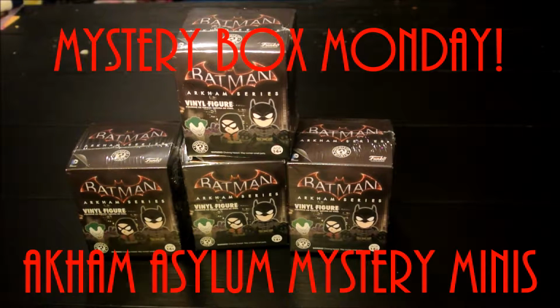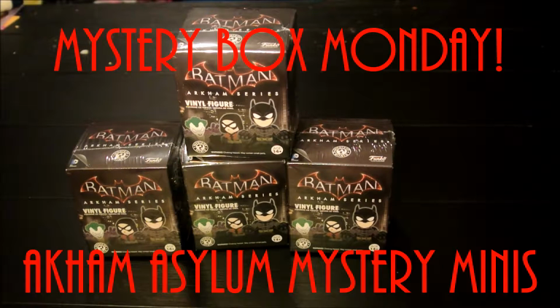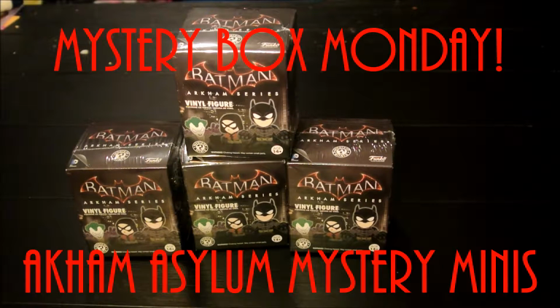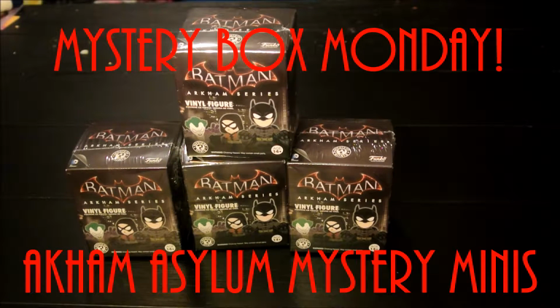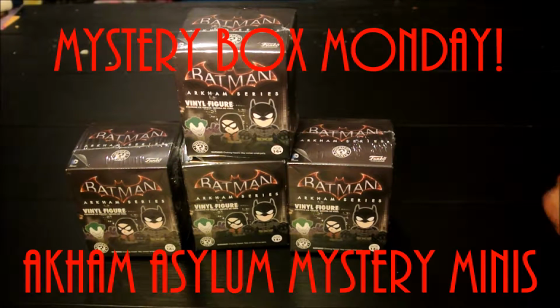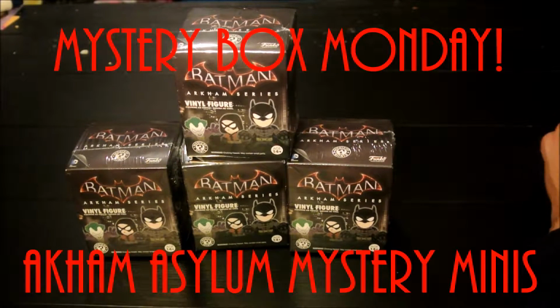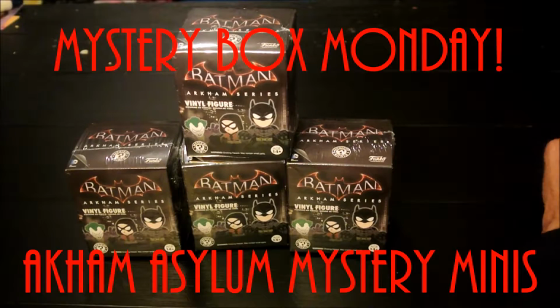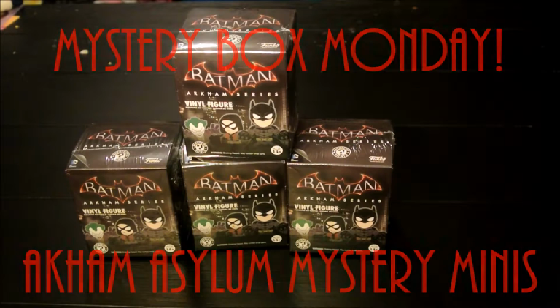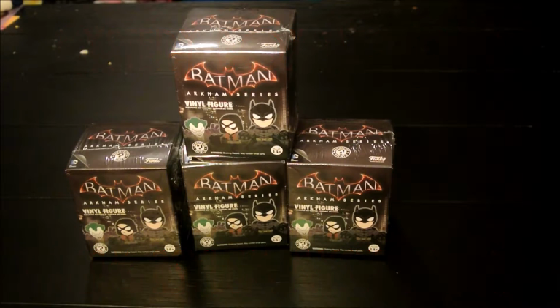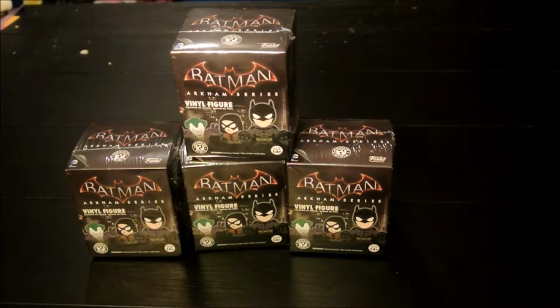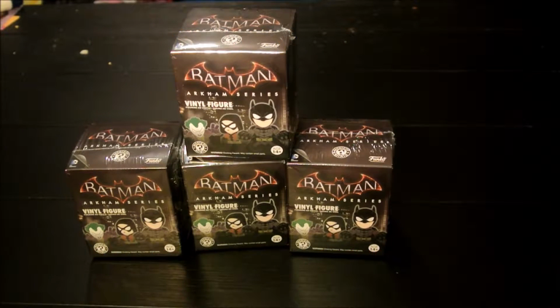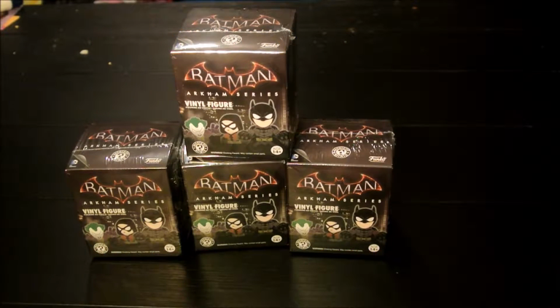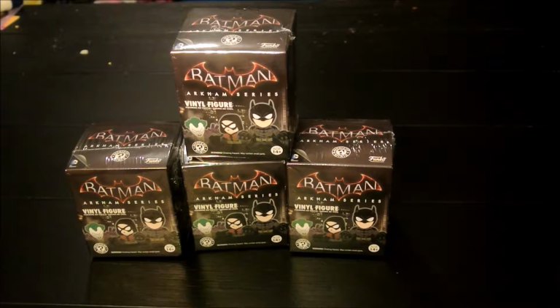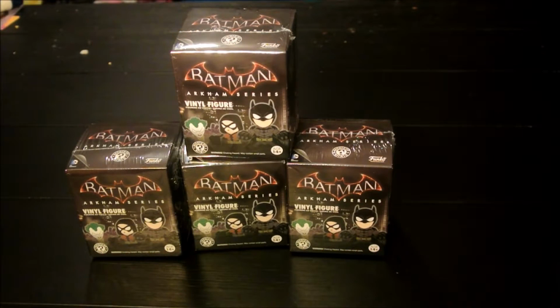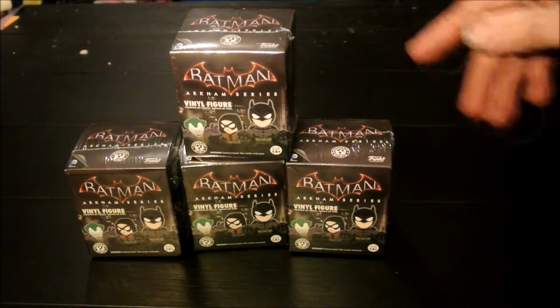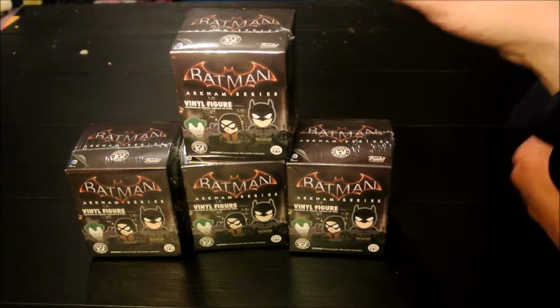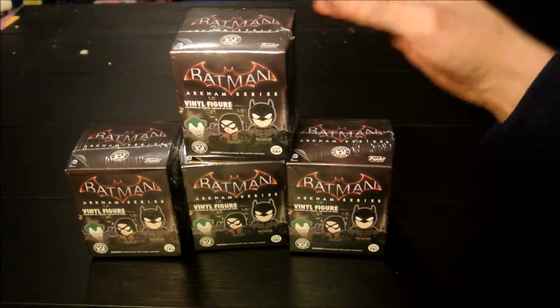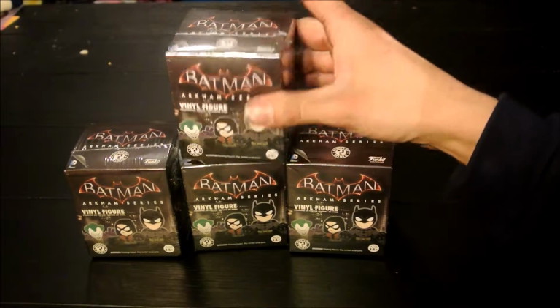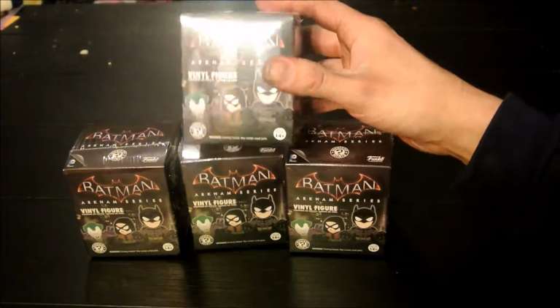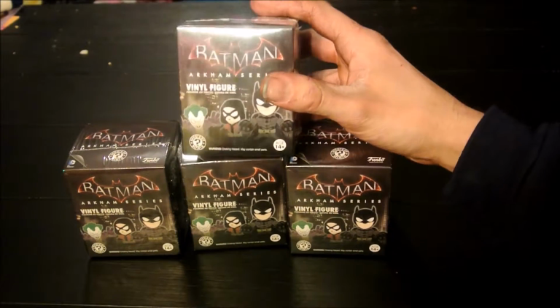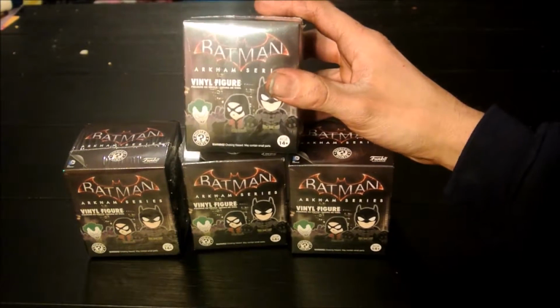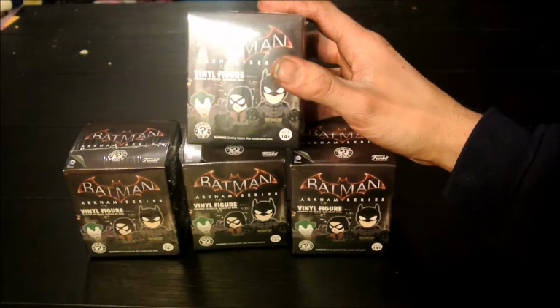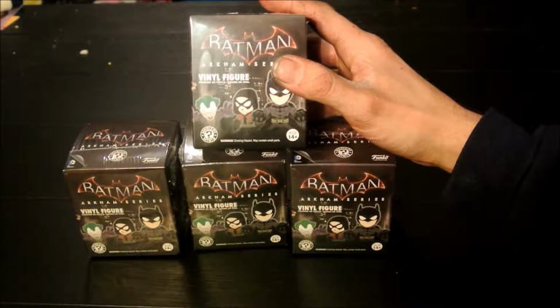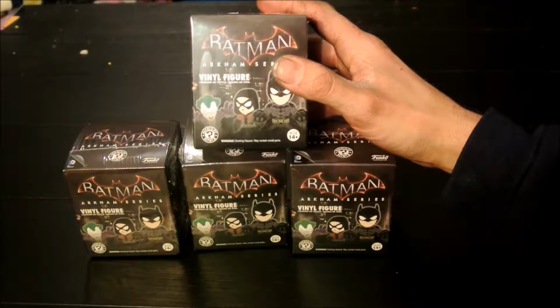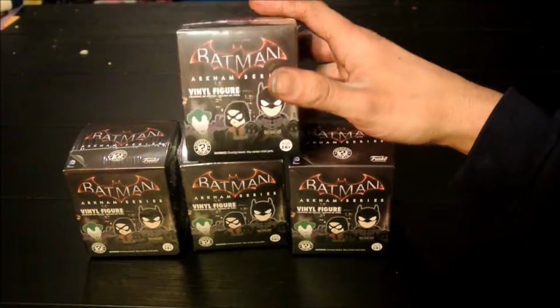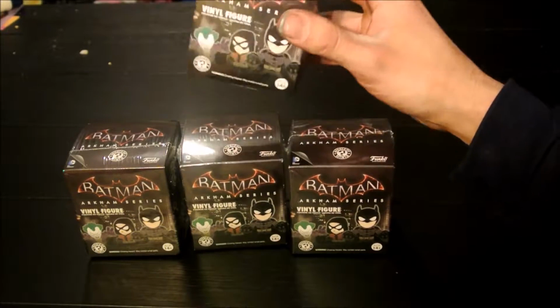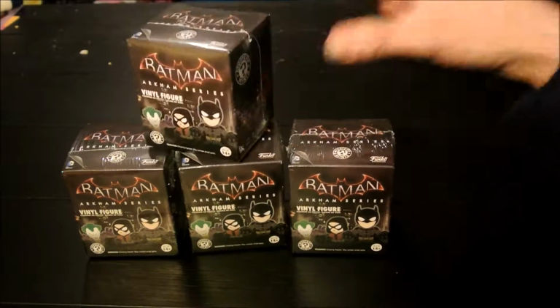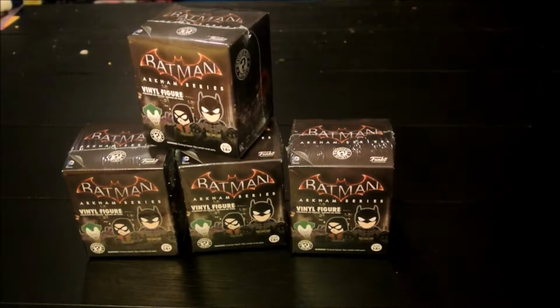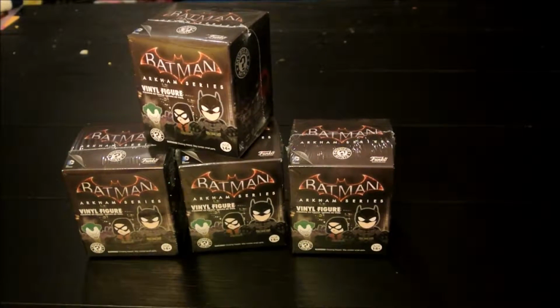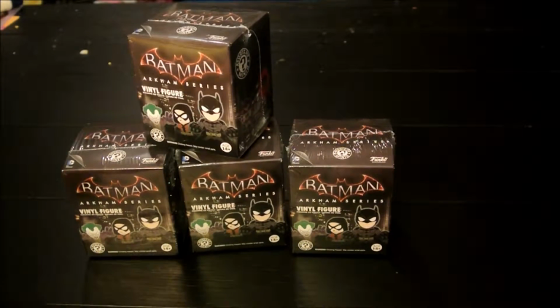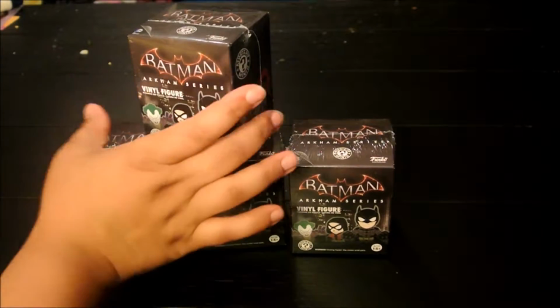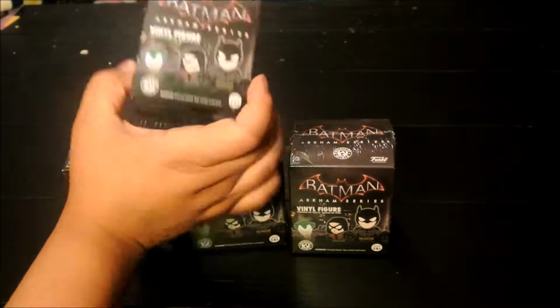Here we are — Mystery Box Monday! We got more Batman Arkham series. Trying to finish off this series once and for all. I'm only missing a few of them.